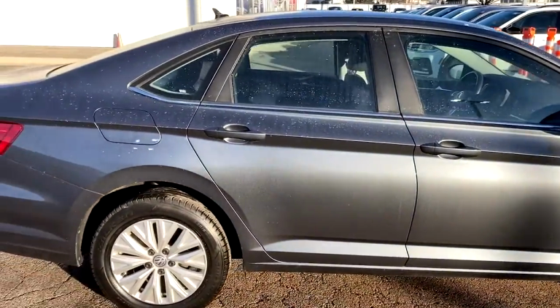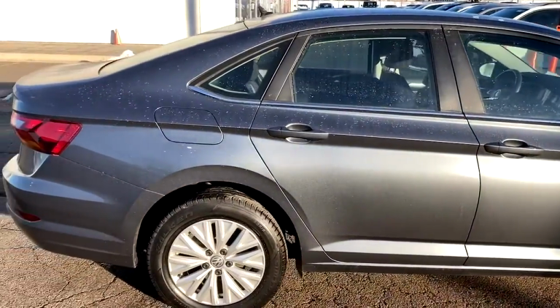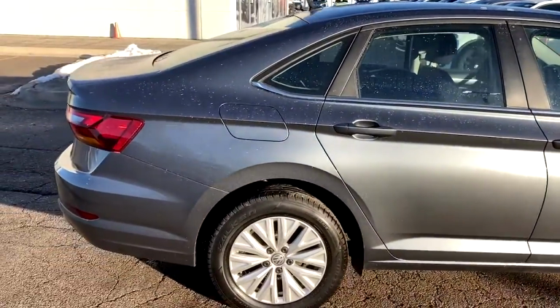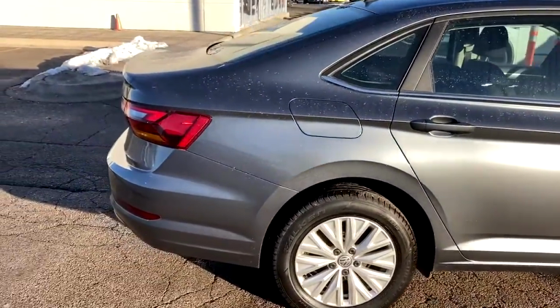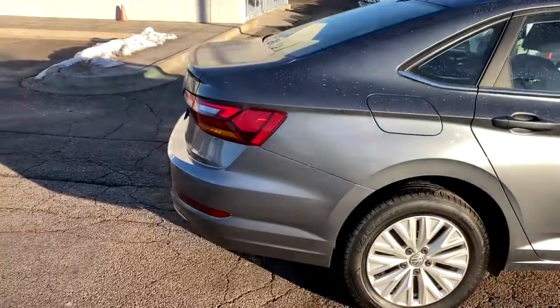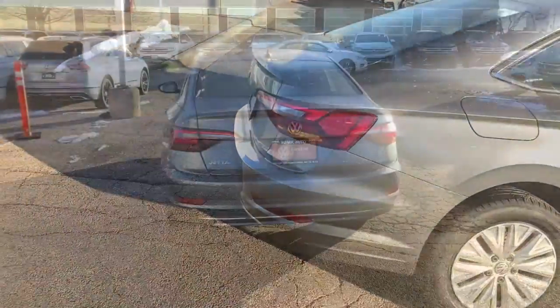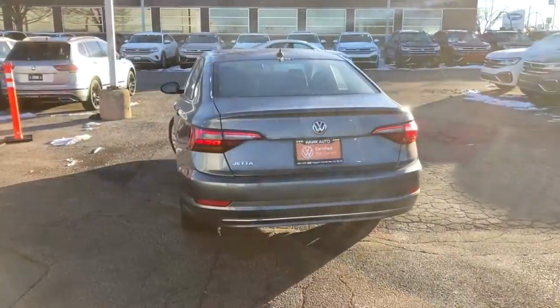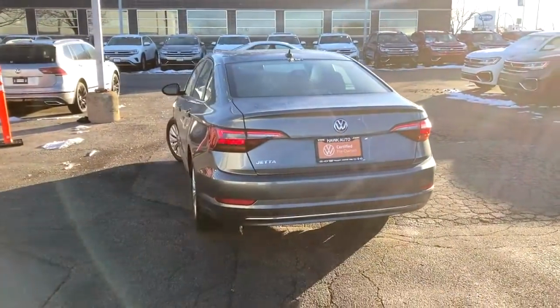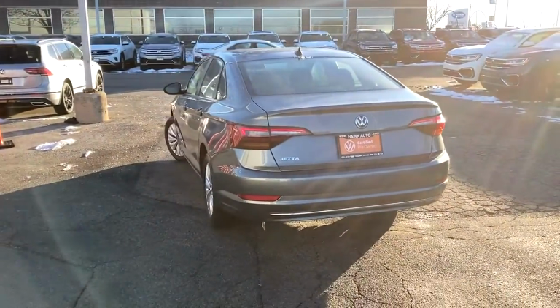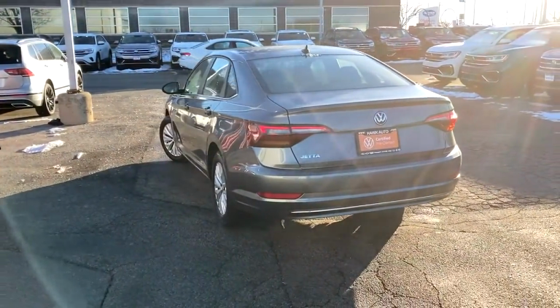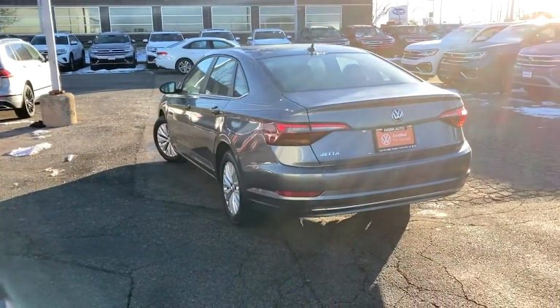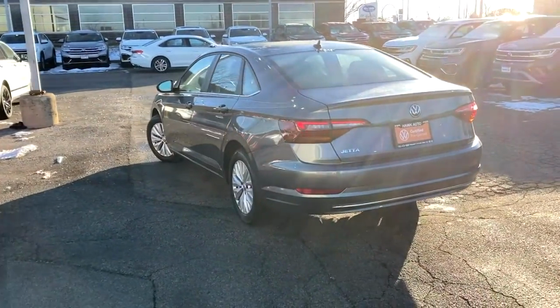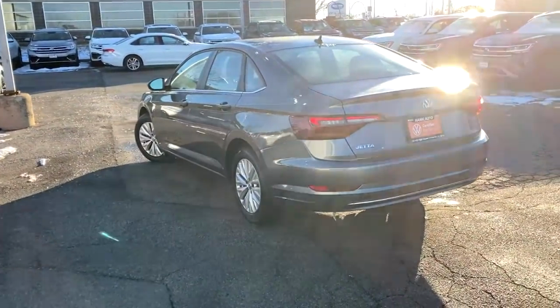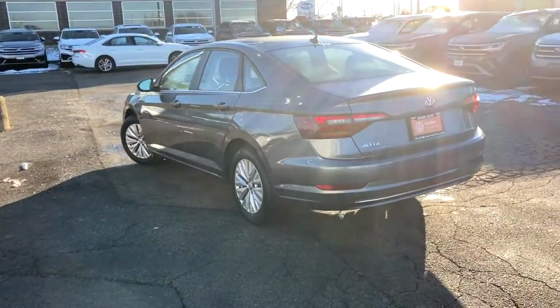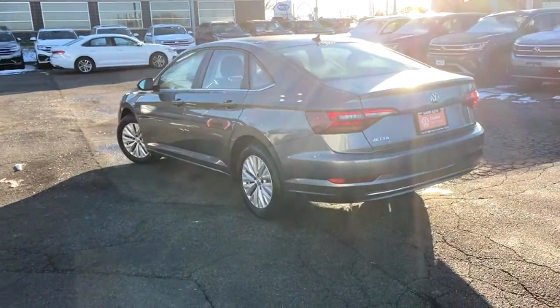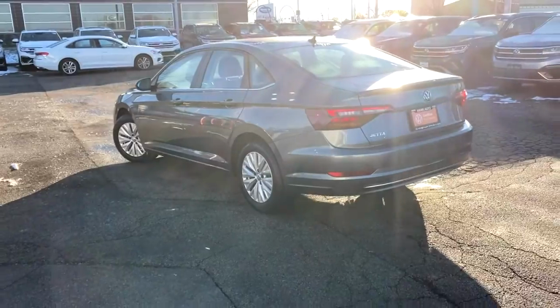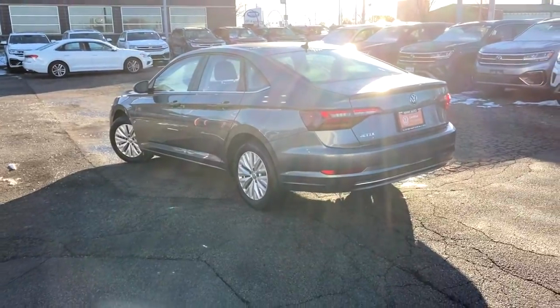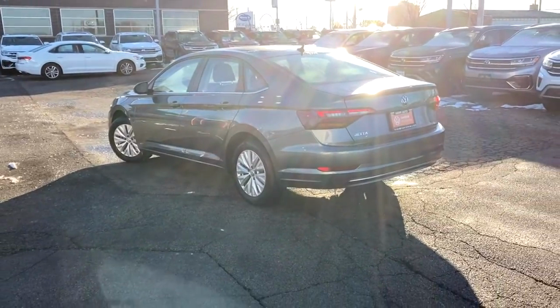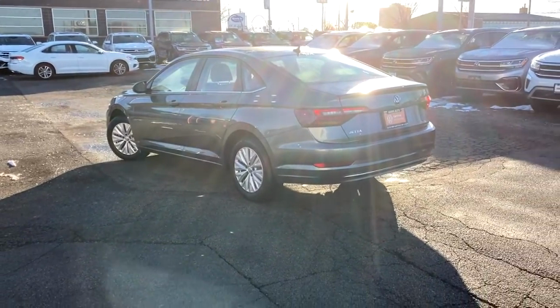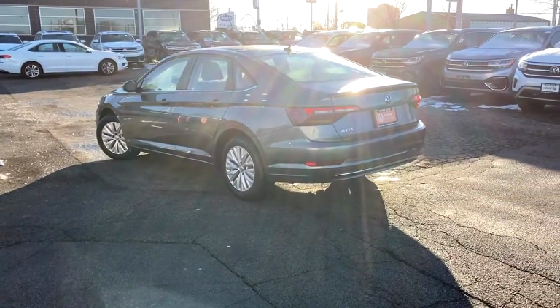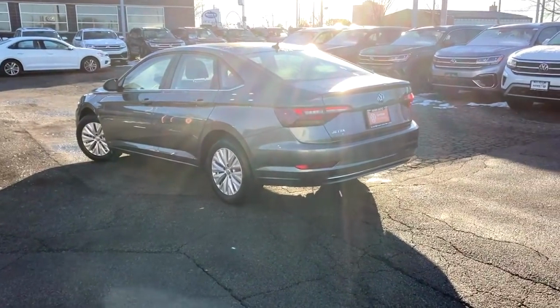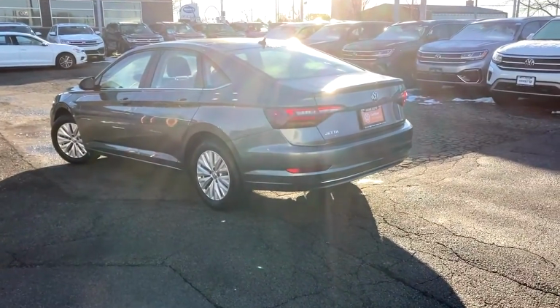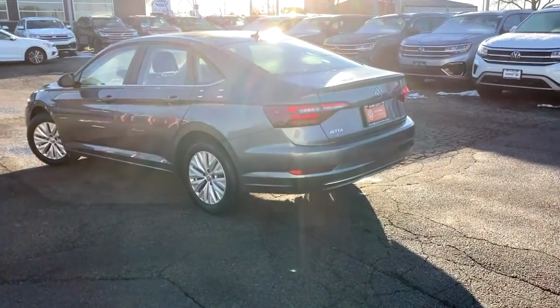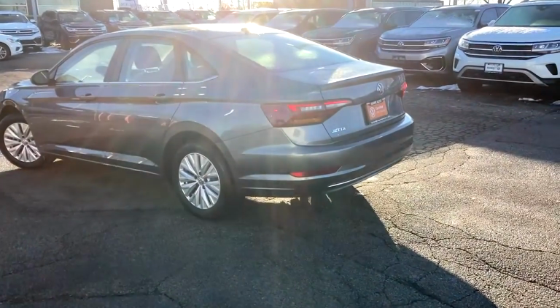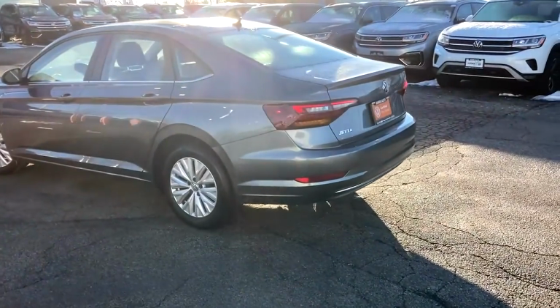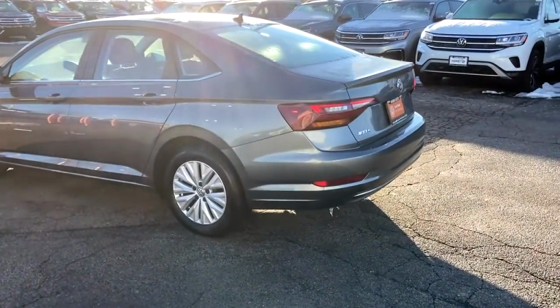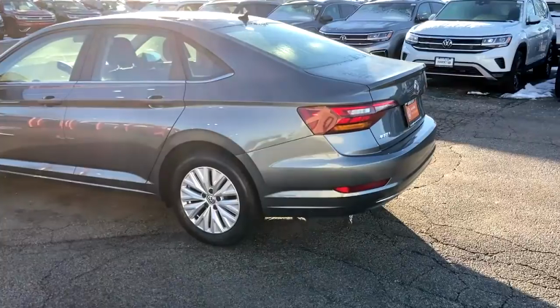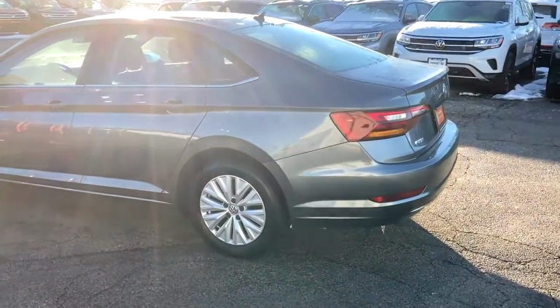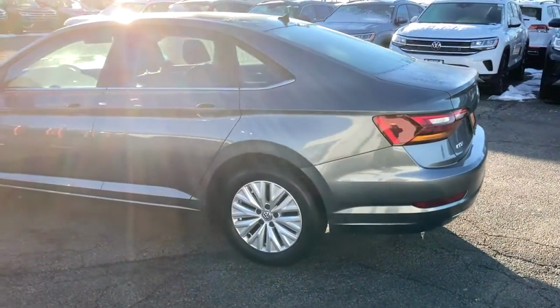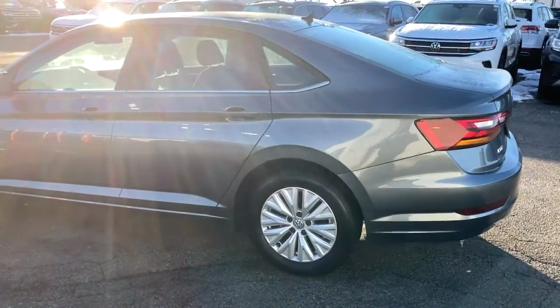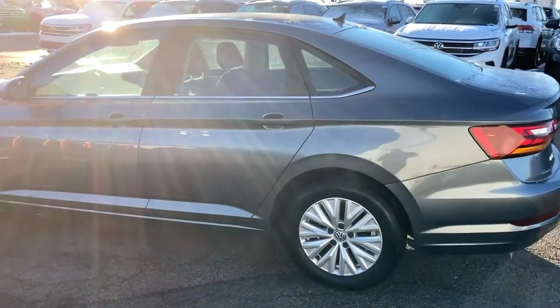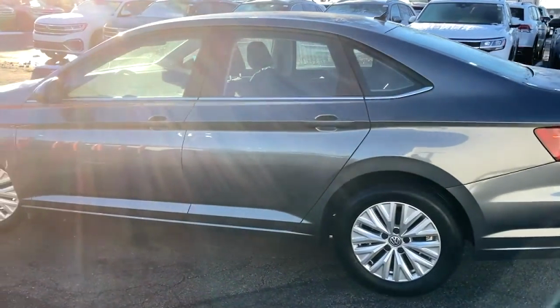You'll love its assertive performance, modern style, and connected tech. The following are some of this vehicle's highlighted options: backup camera, tire pressure monitoring system, trip computer, engine immobilizer, and power windows.